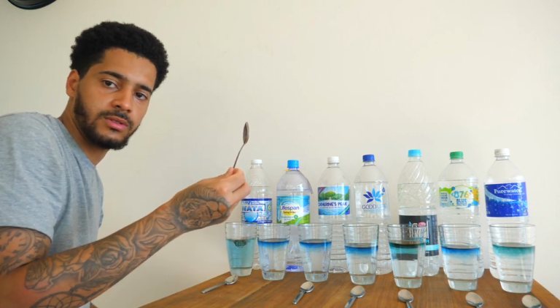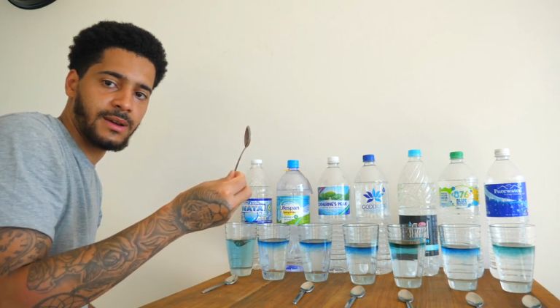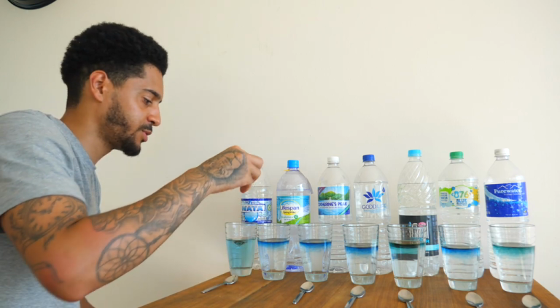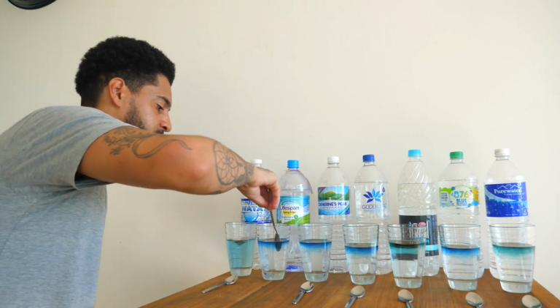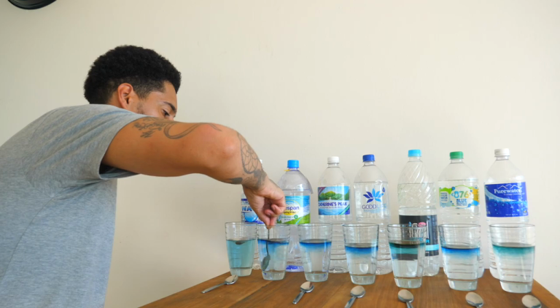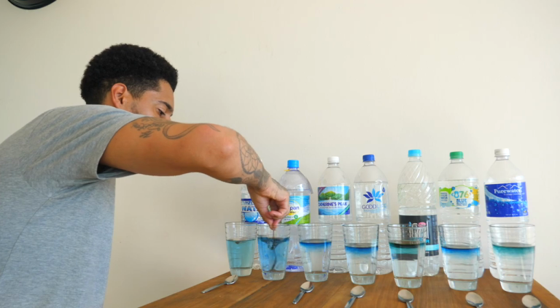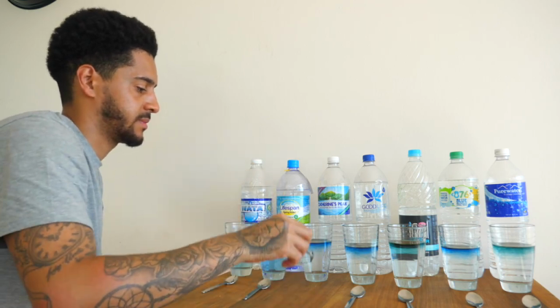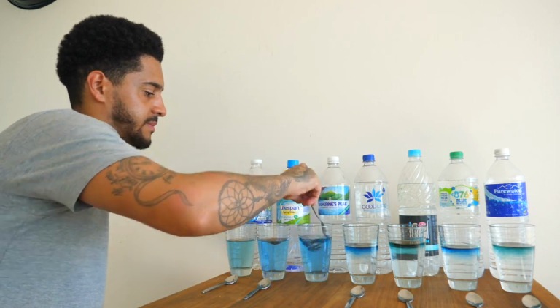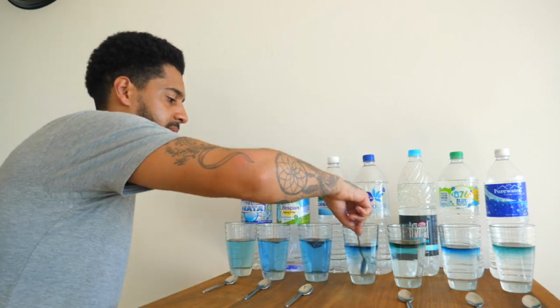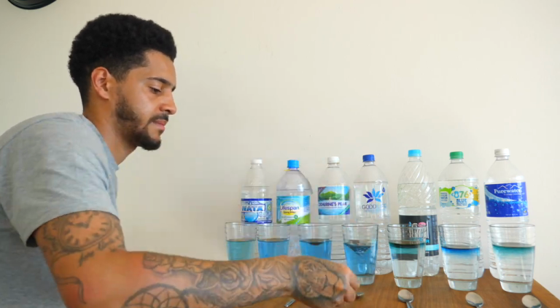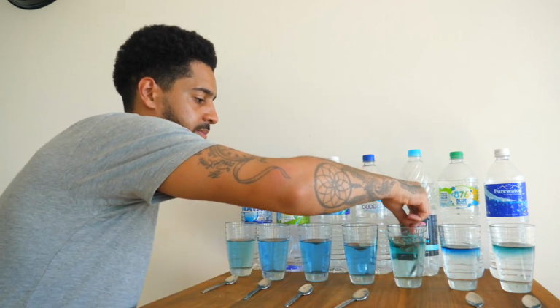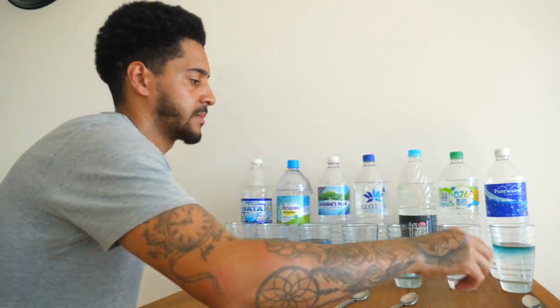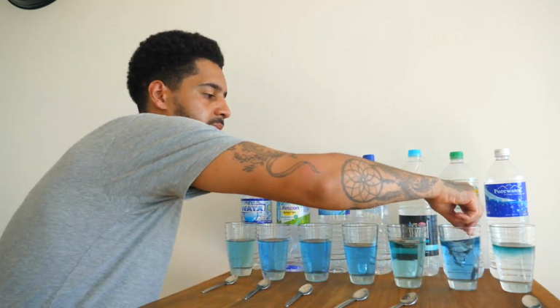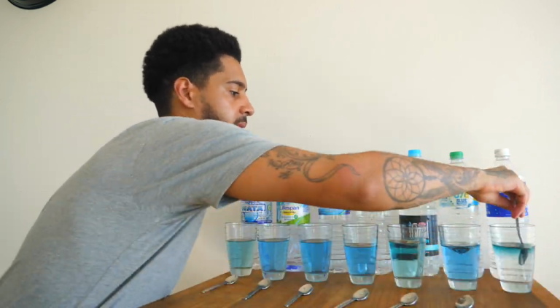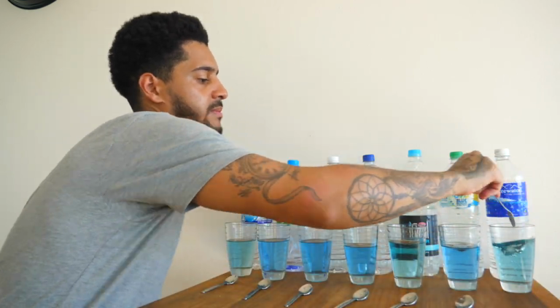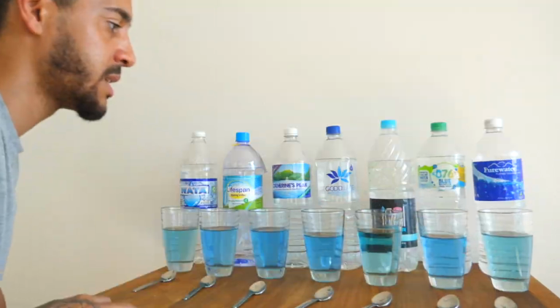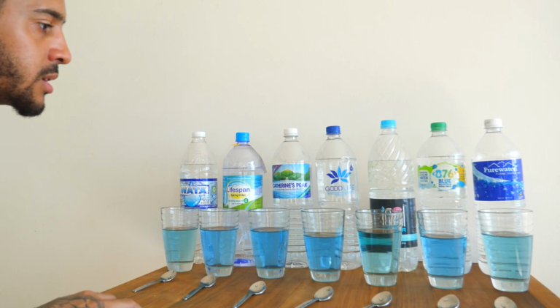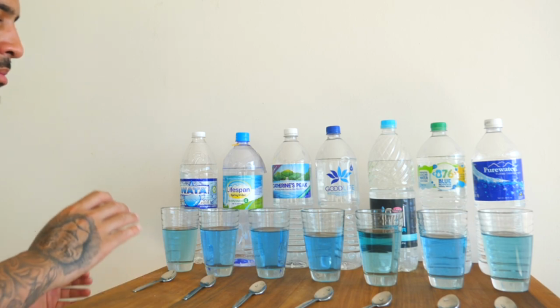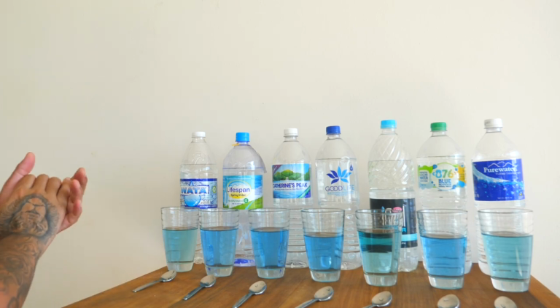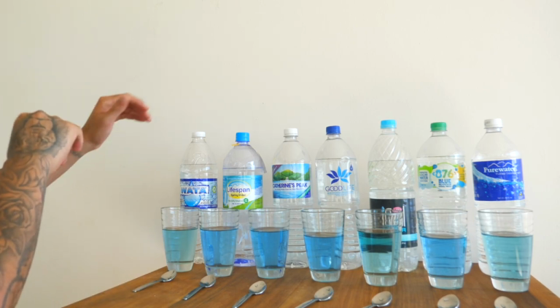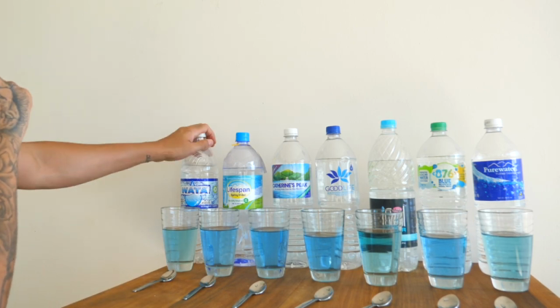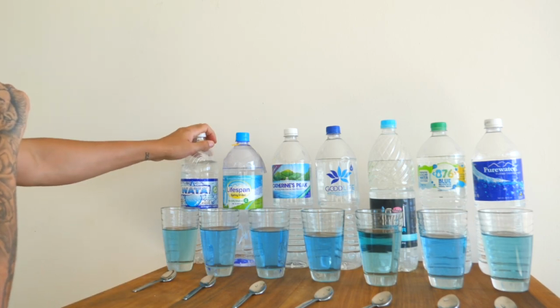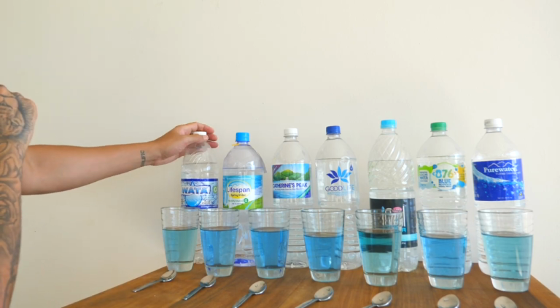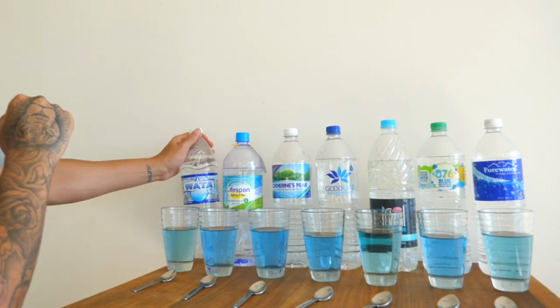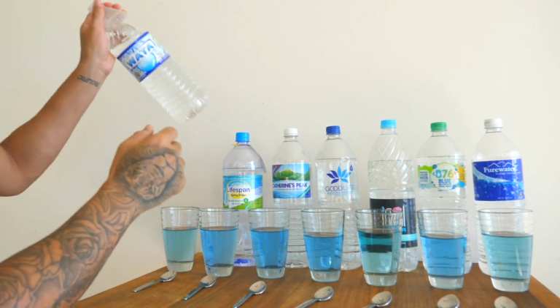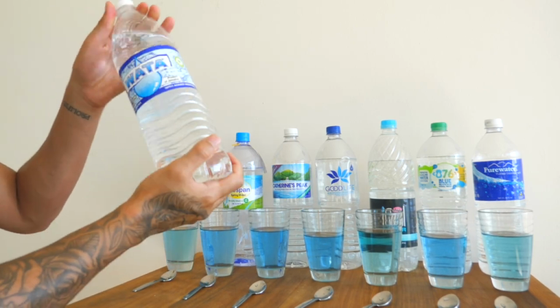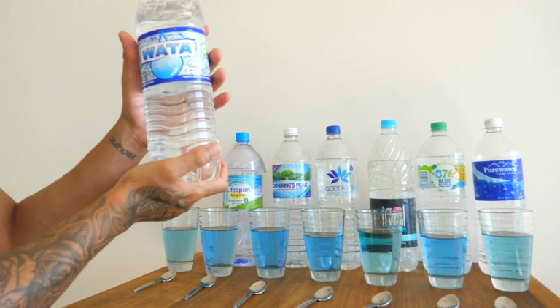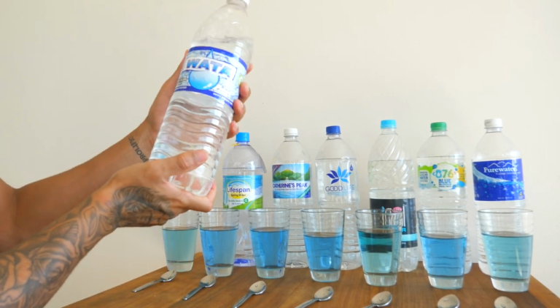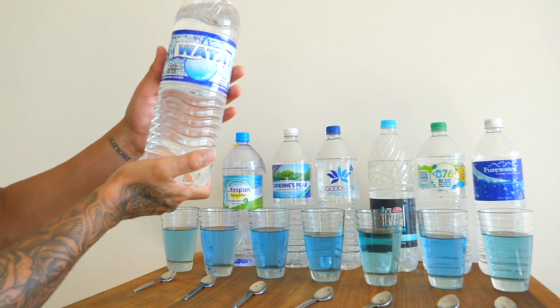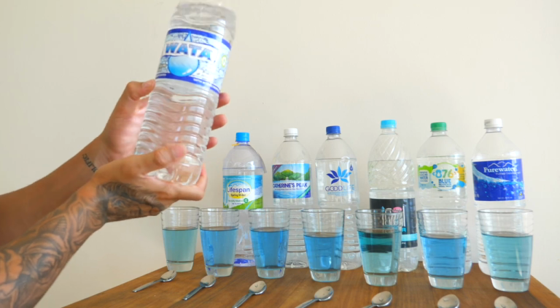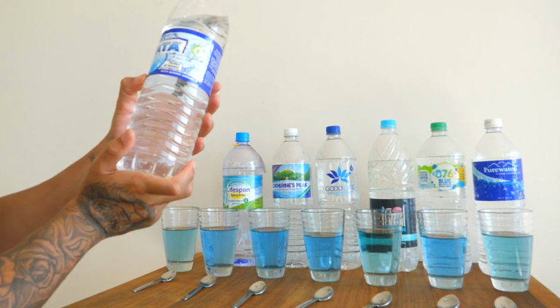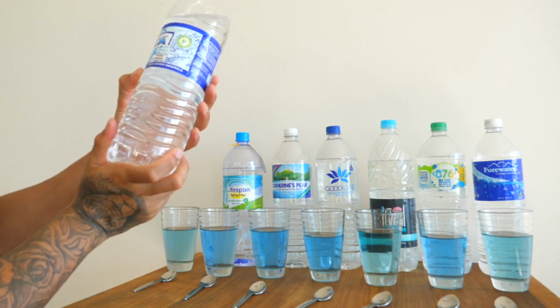Using a separate spoon for each one. Let's start looking at some of these results. We'll start with the first water brand.